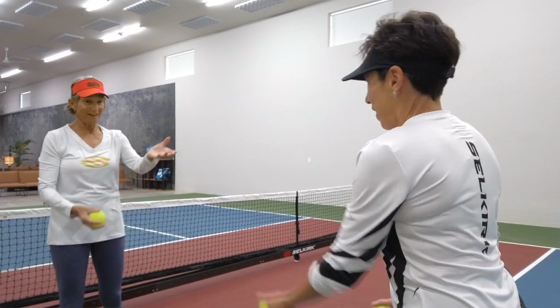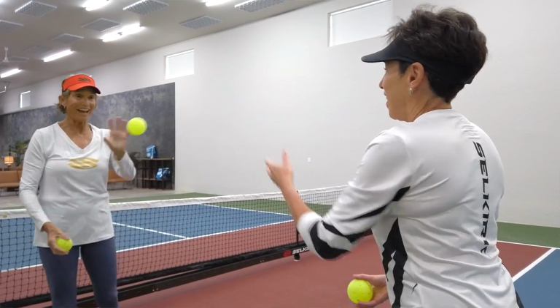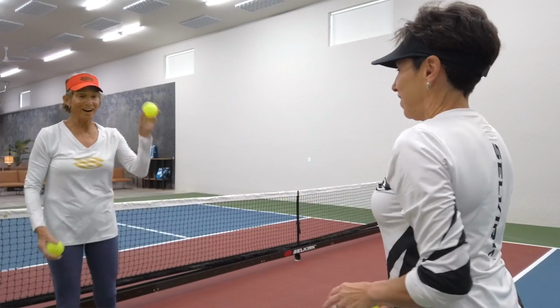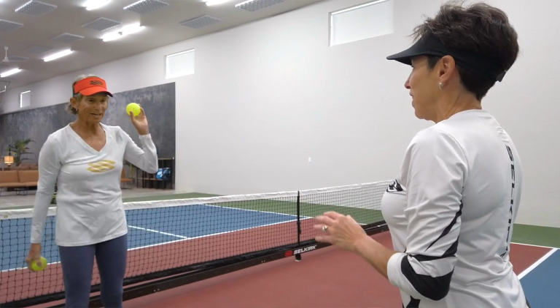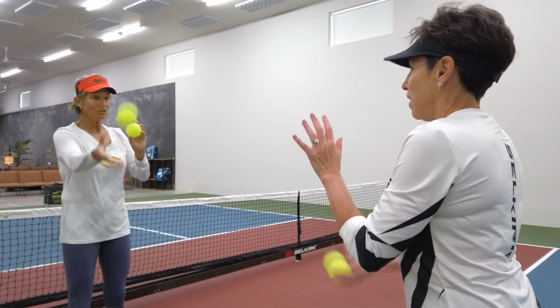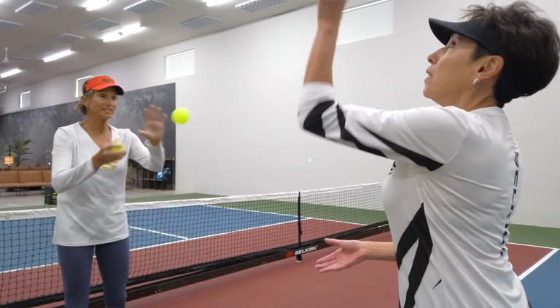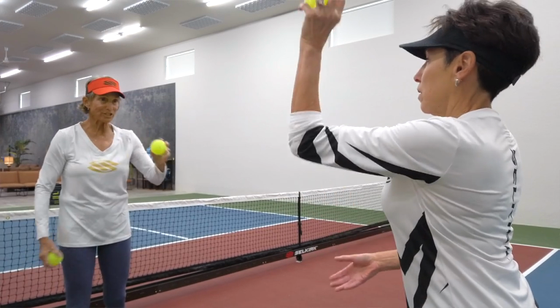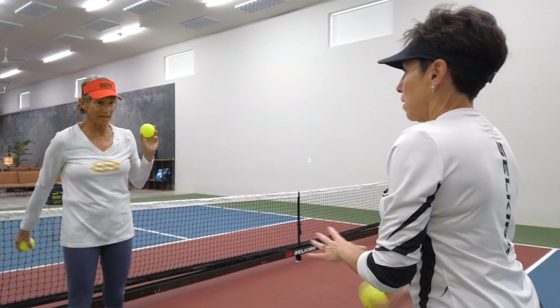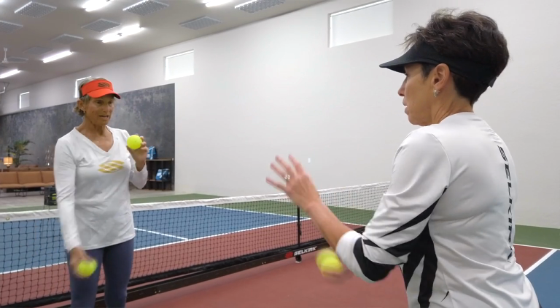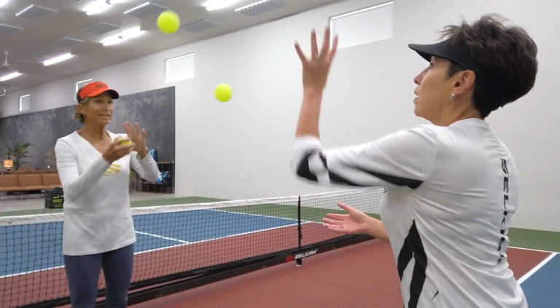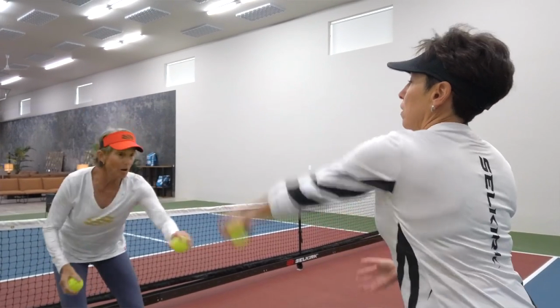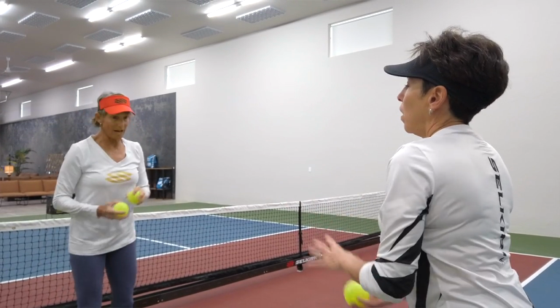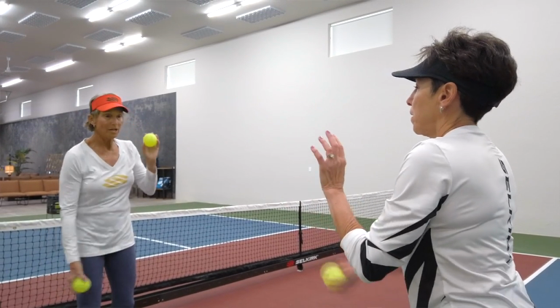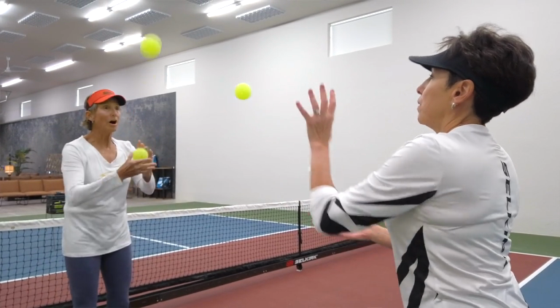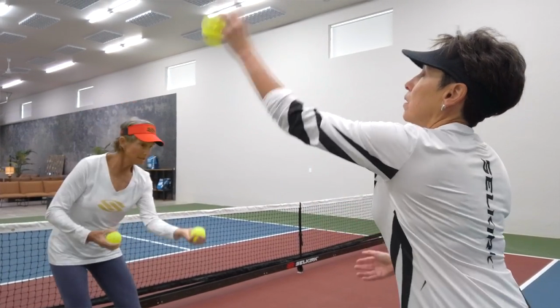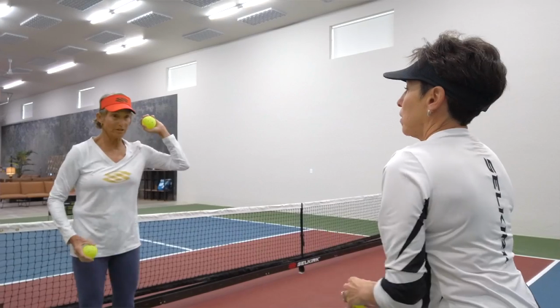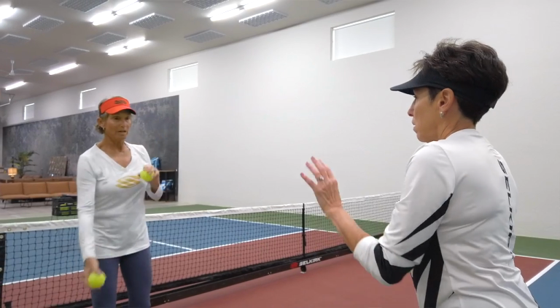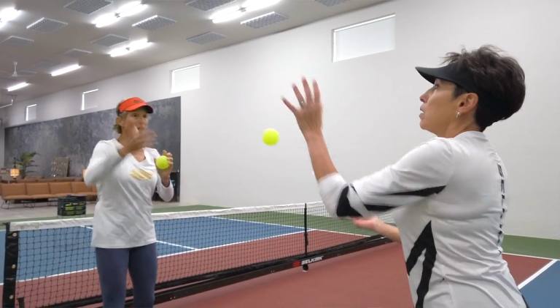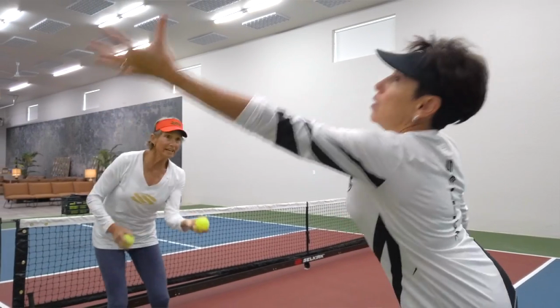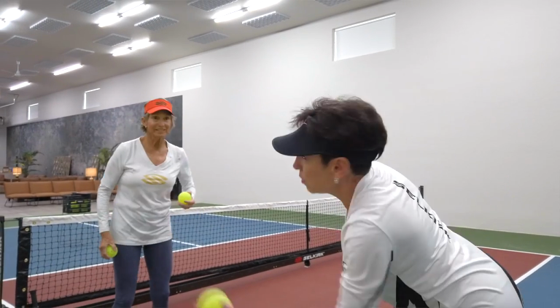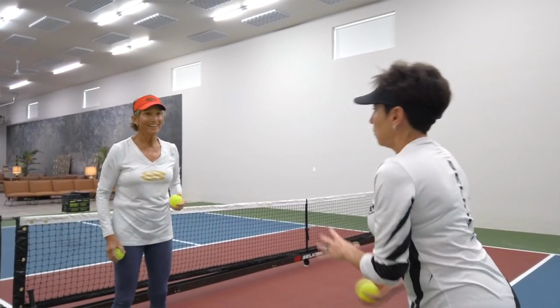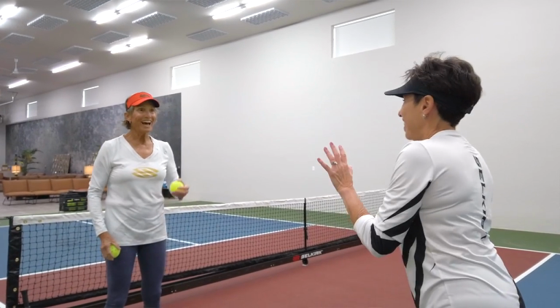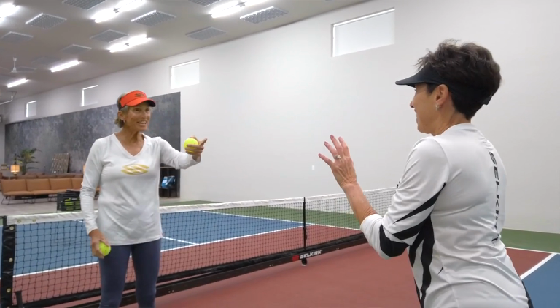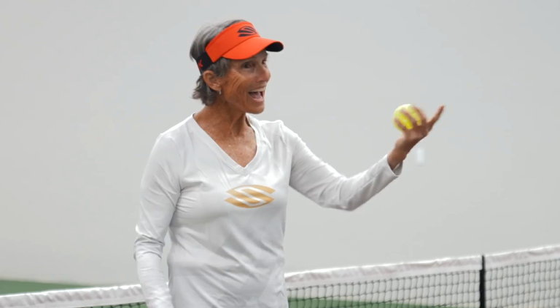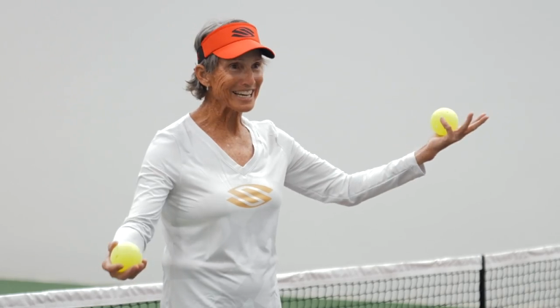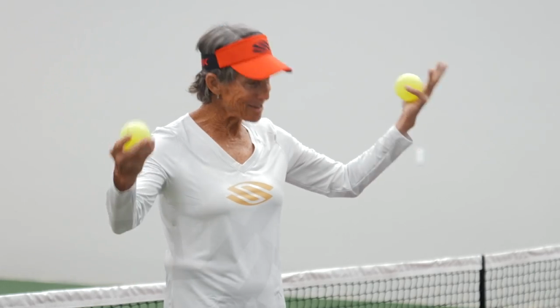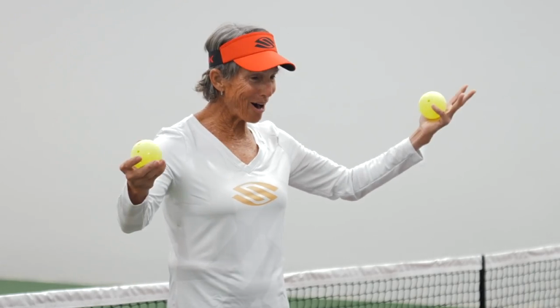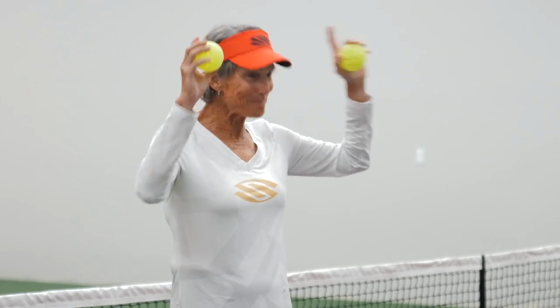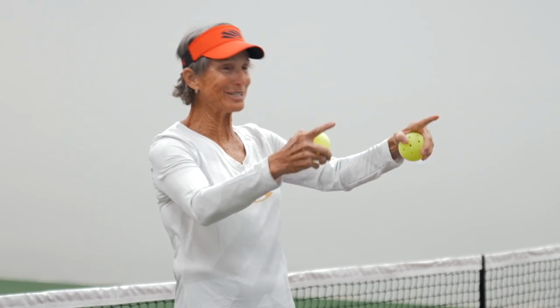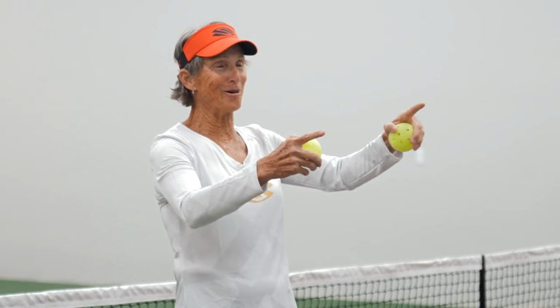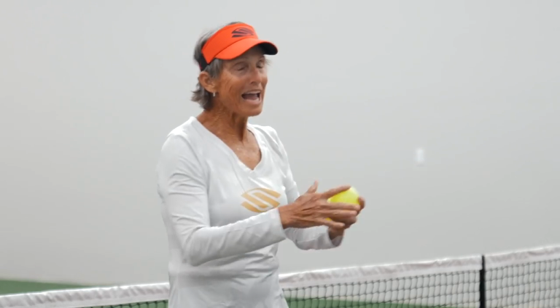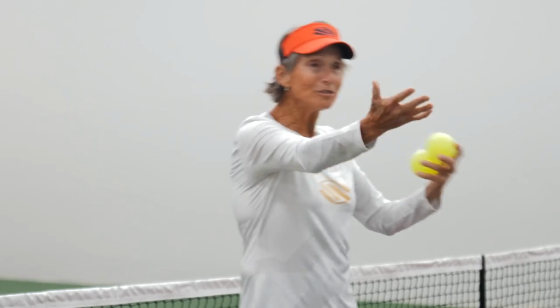All right, ready? Toss — snatch it. Yeah, snatch that ball. Toss. Good. Toss. Get it. Look at that — you are the maestro.